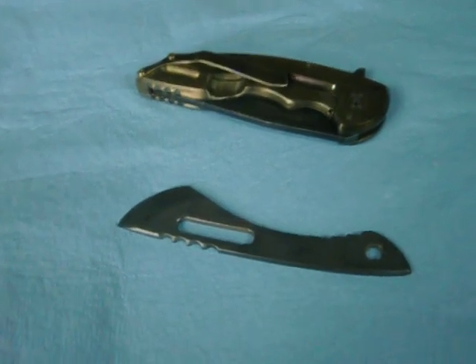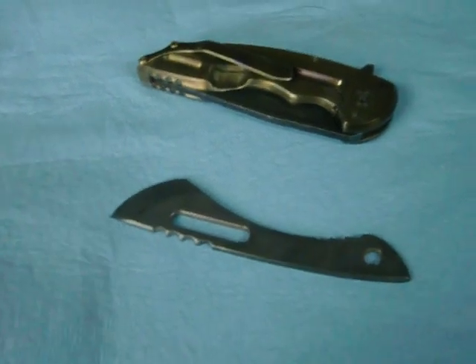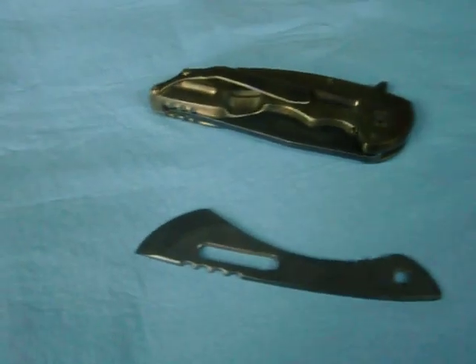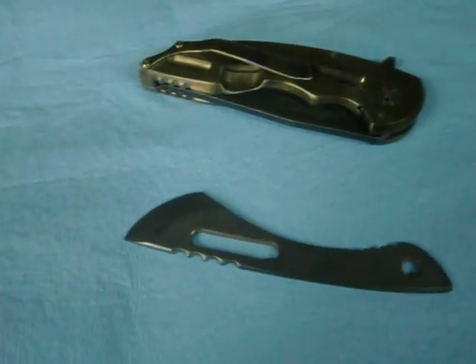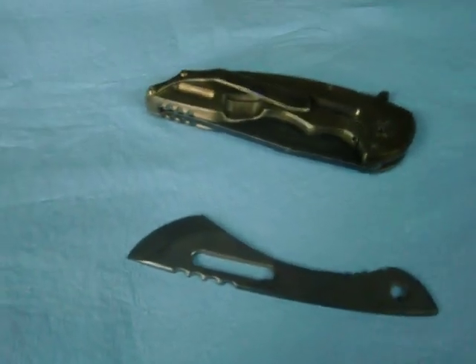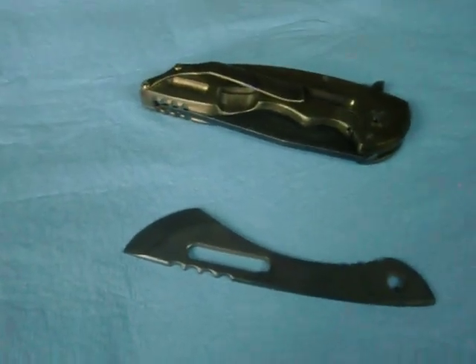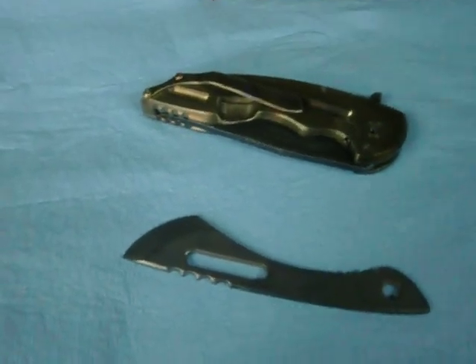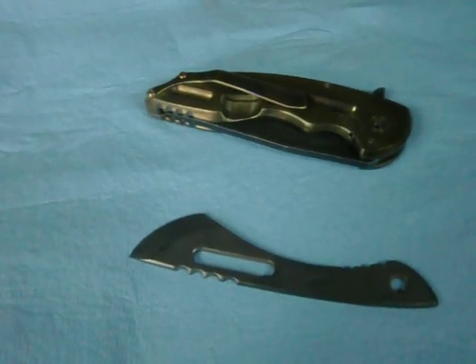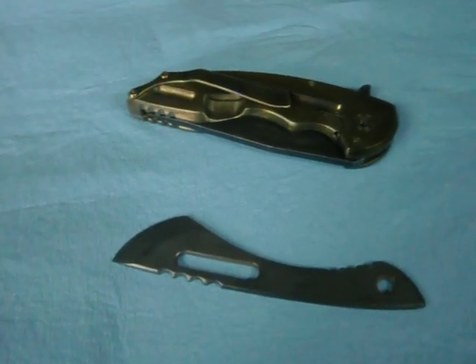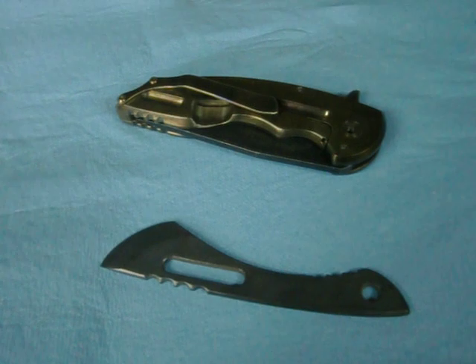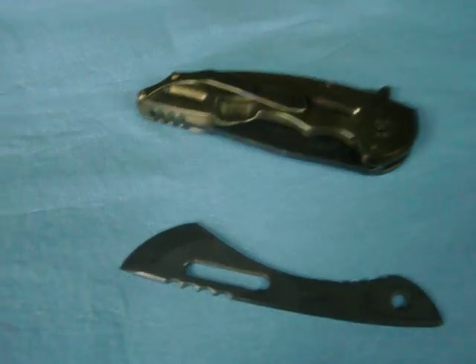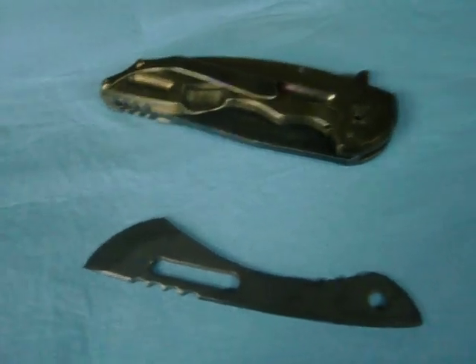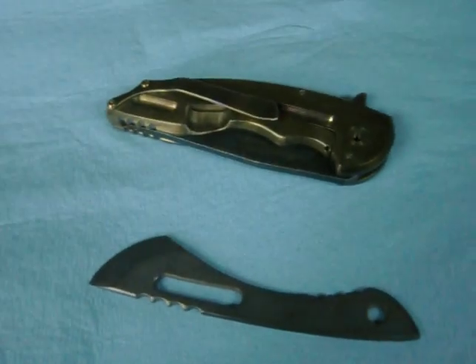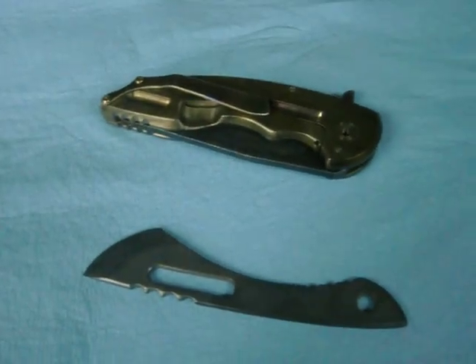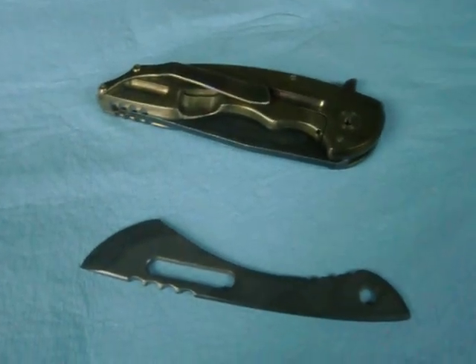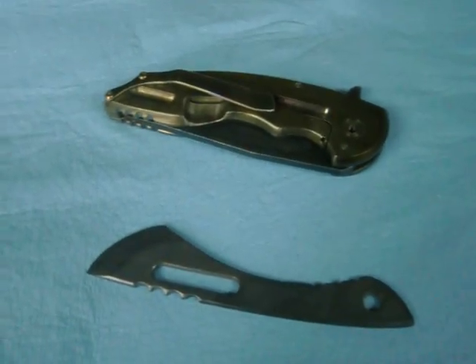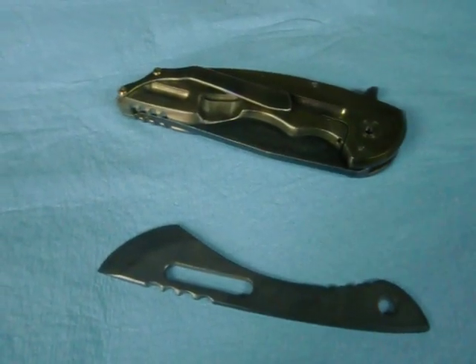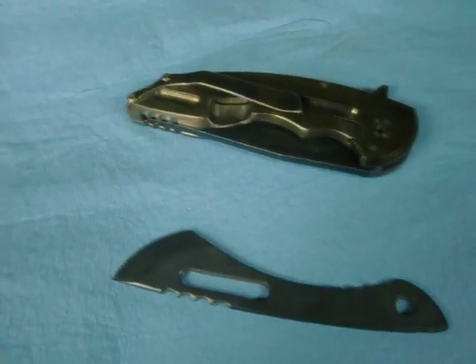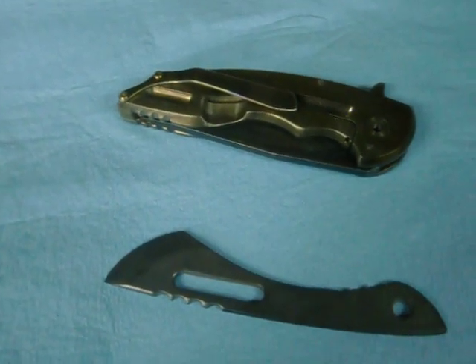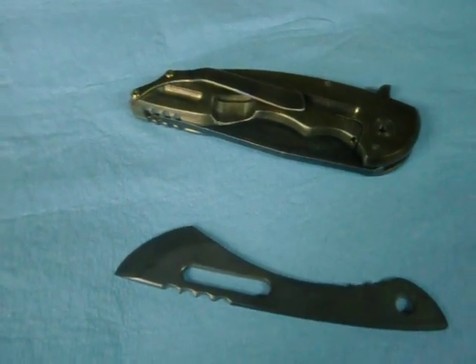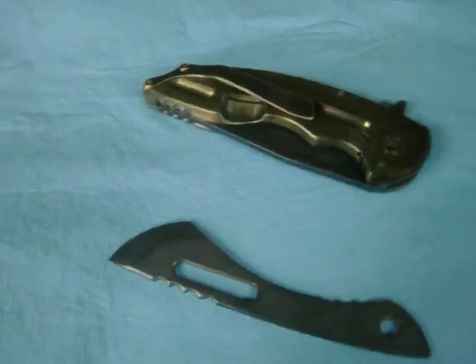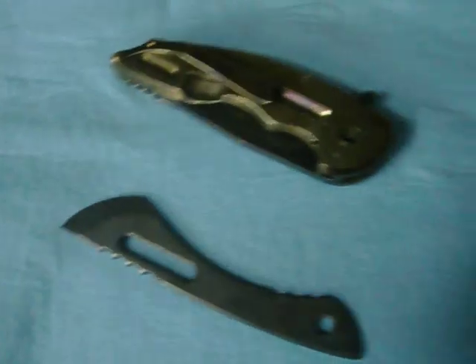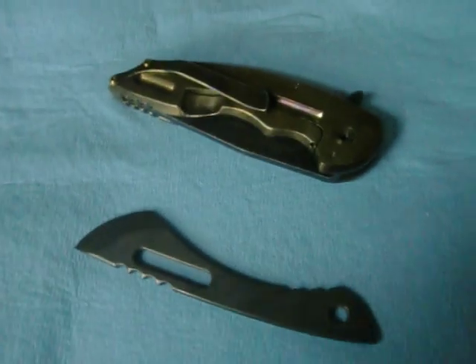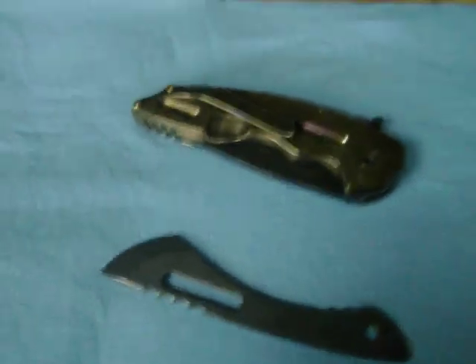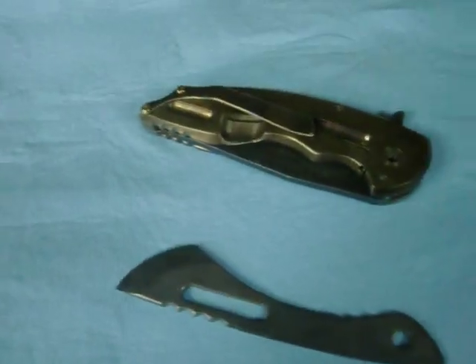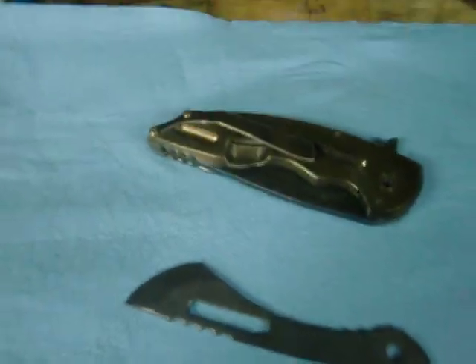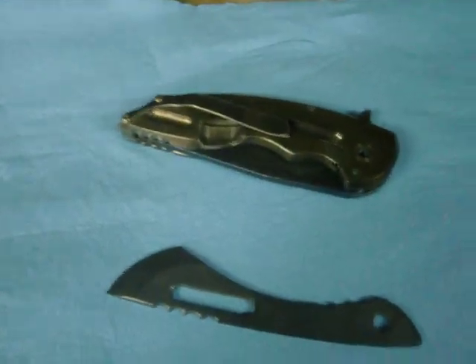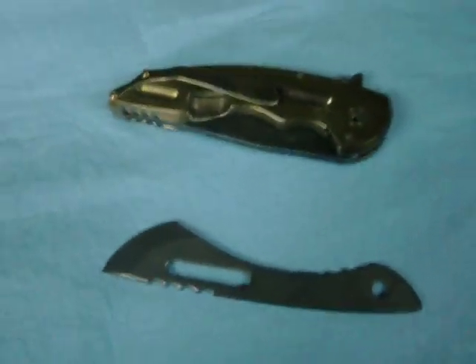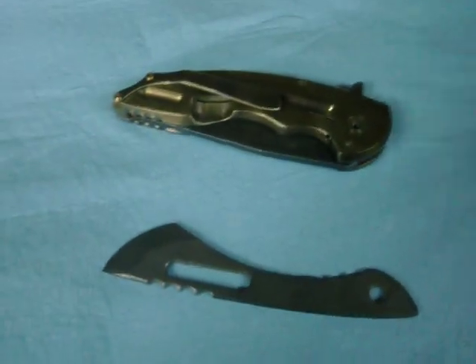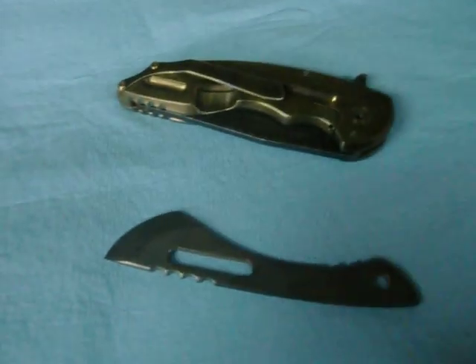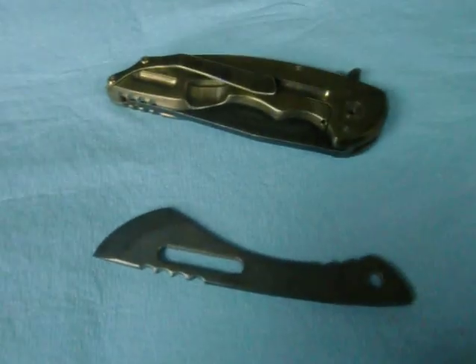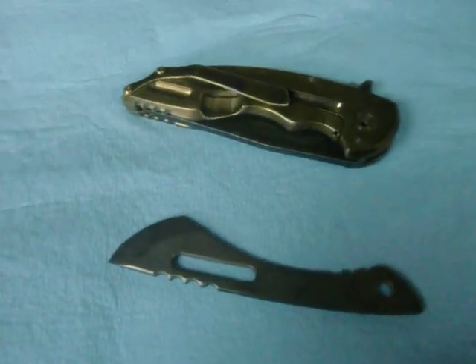Hey y'all, Jake Oback Knives. Just wanted to do a quick video for y'all. Just got an A8 done for a good buddy of mine, Rick Bloomer. He's making me up some stickers and patches, so we're doing a little work off and on here together.